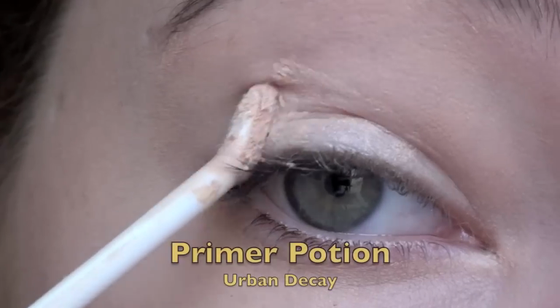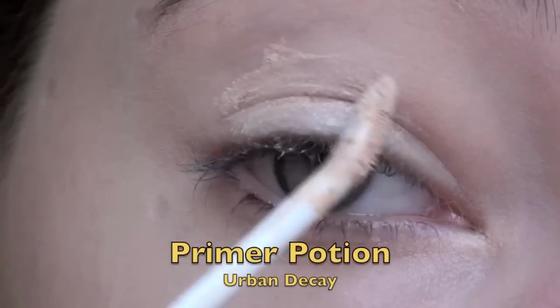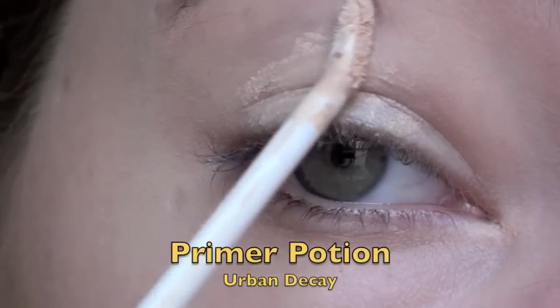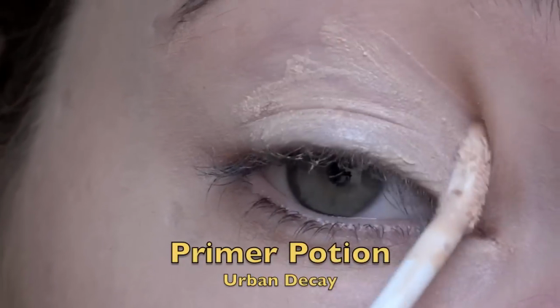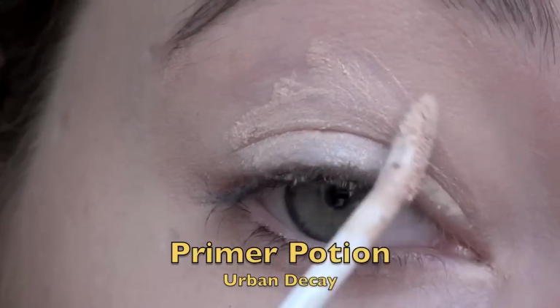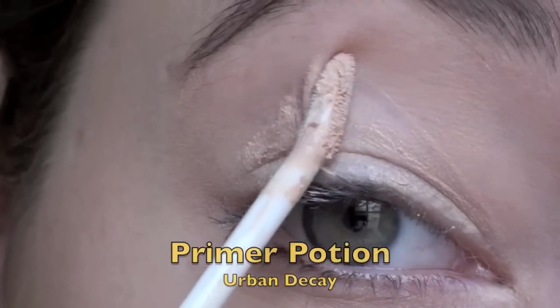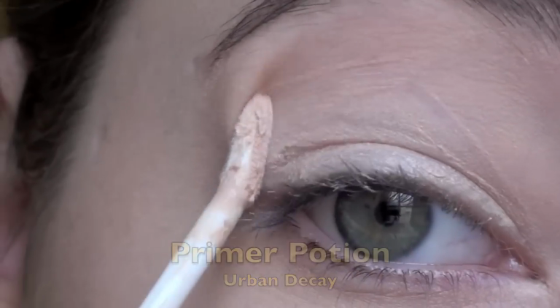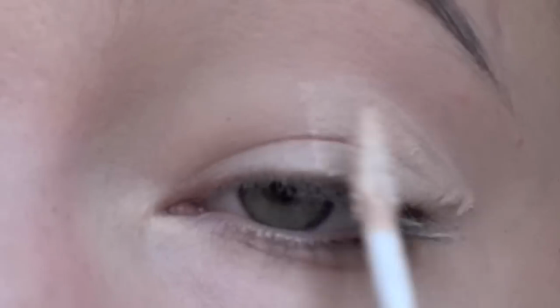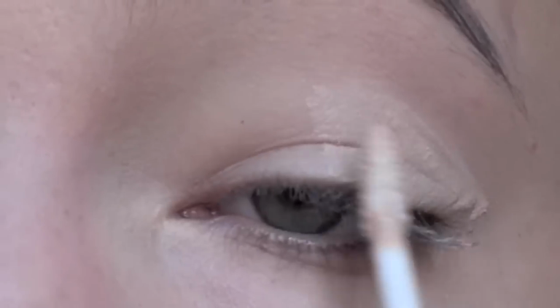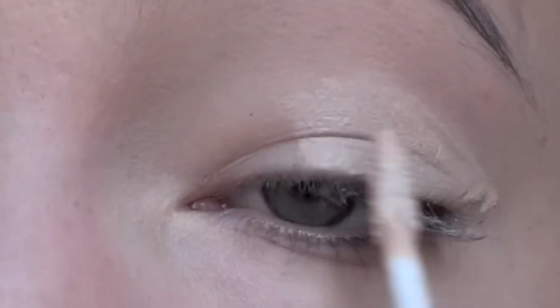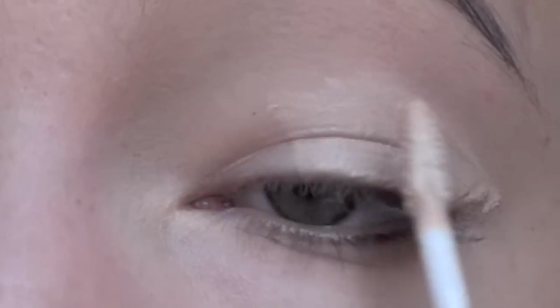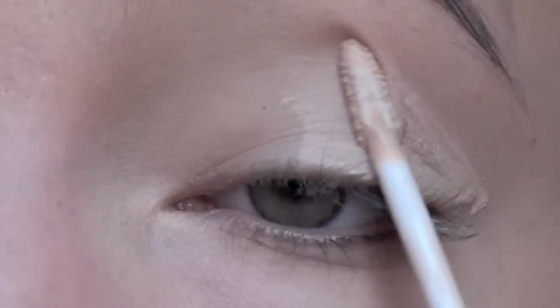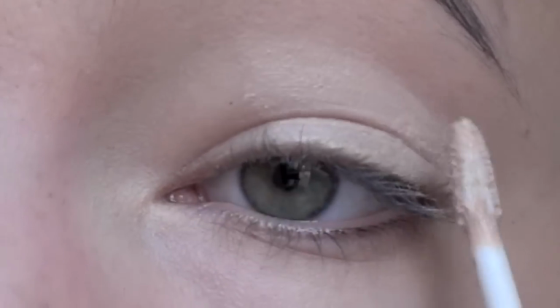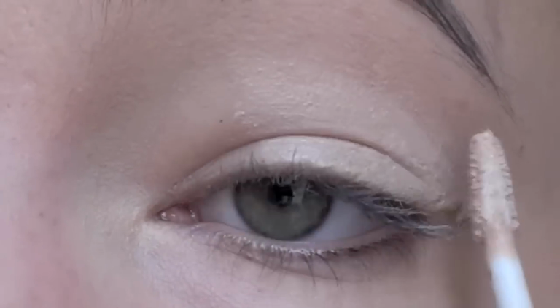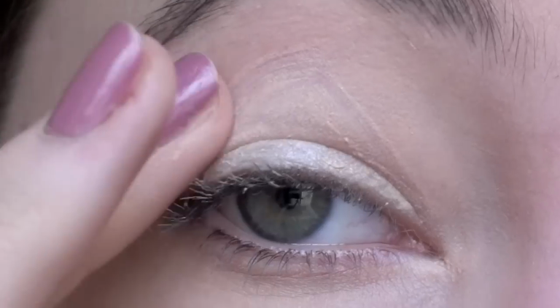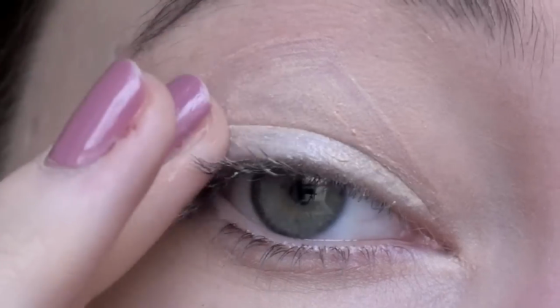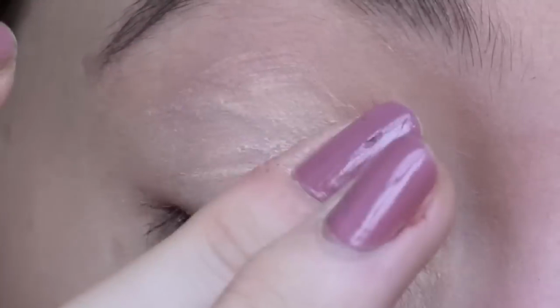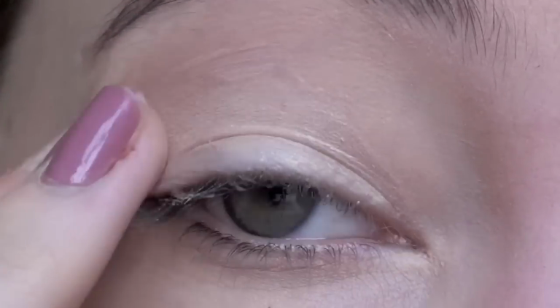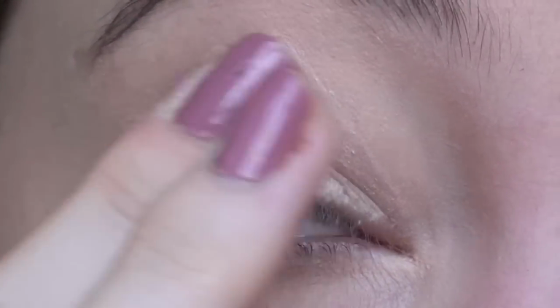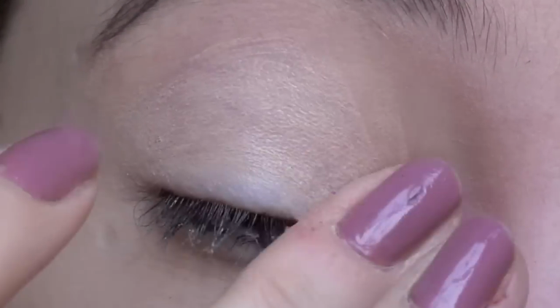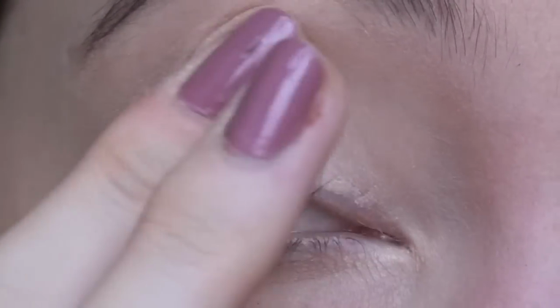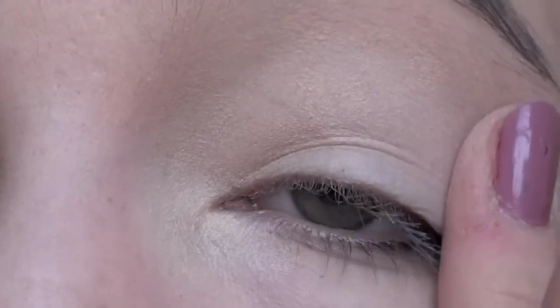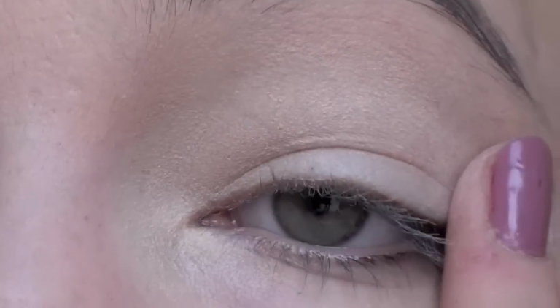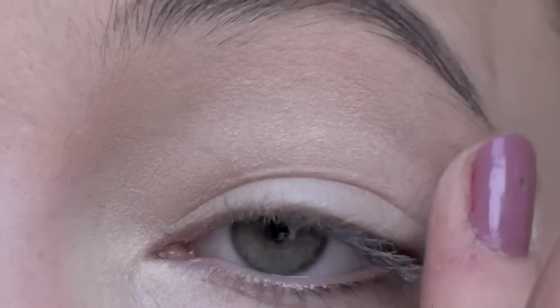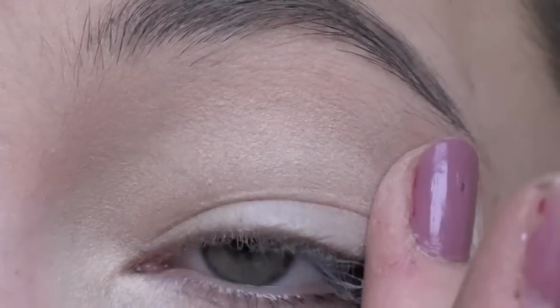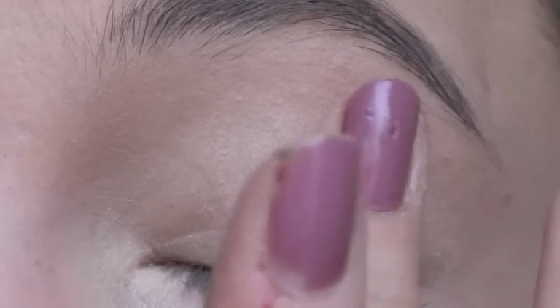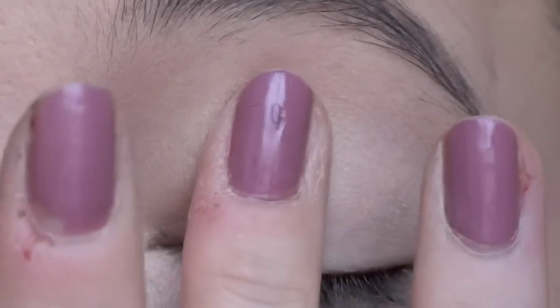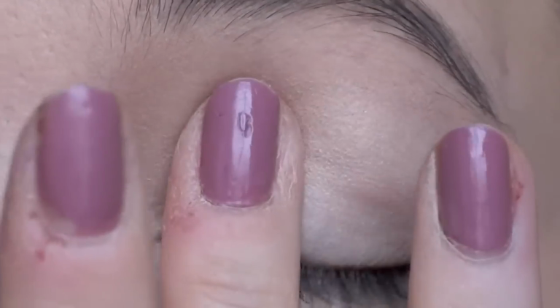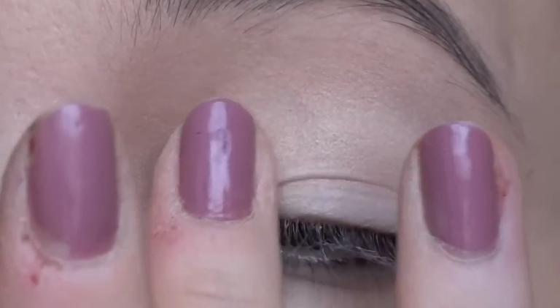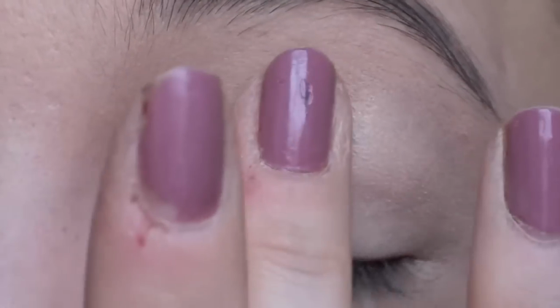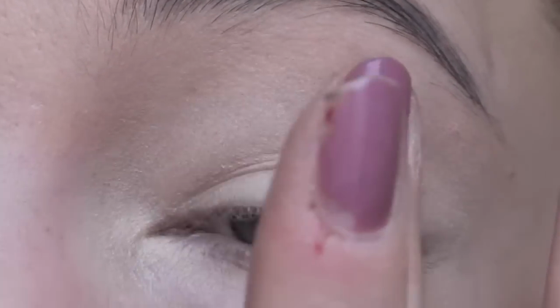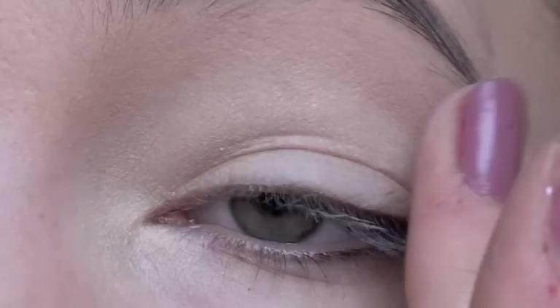To begin this look it is very important that you prime your eyes first. This will help to make sure that your eyeshadows last all day long as well as to help prevent creasing.